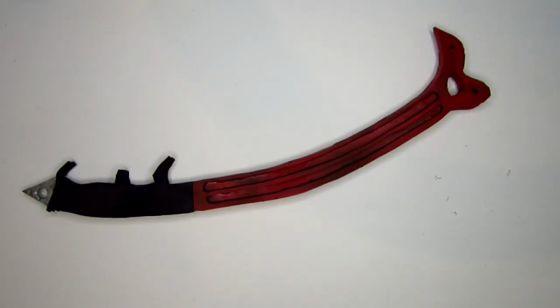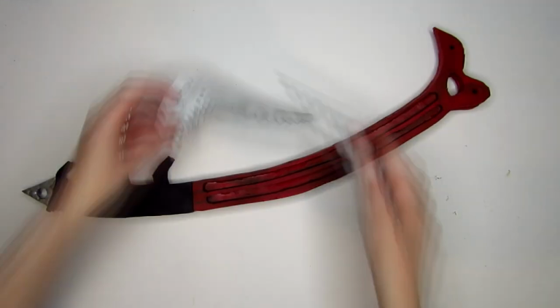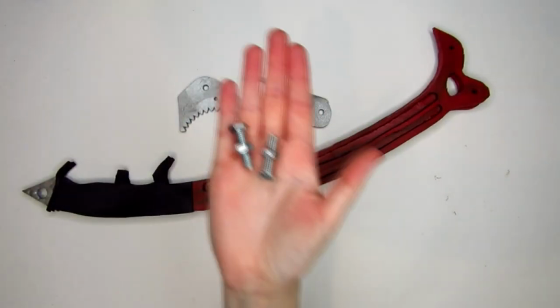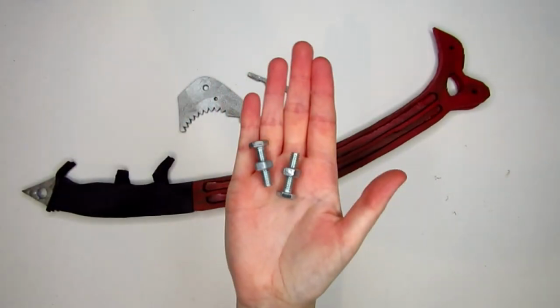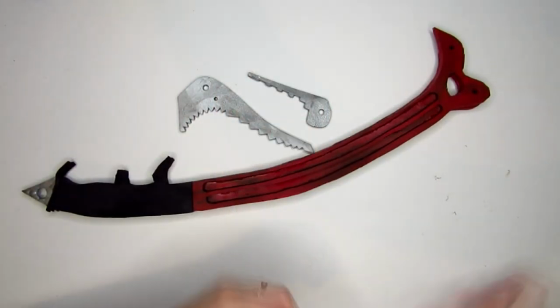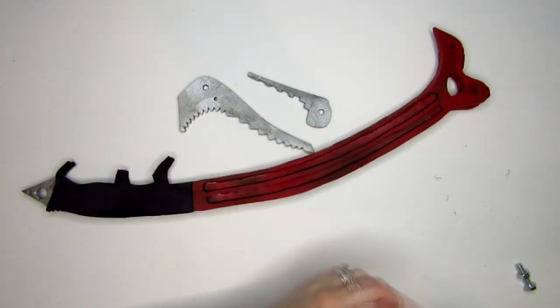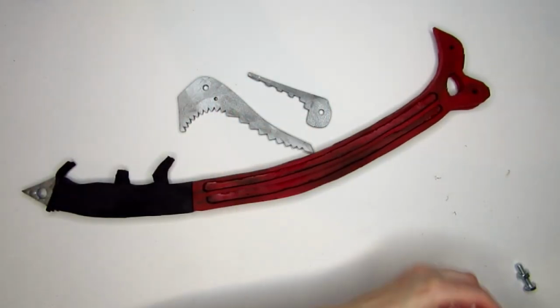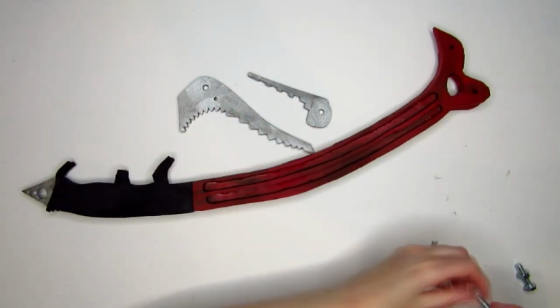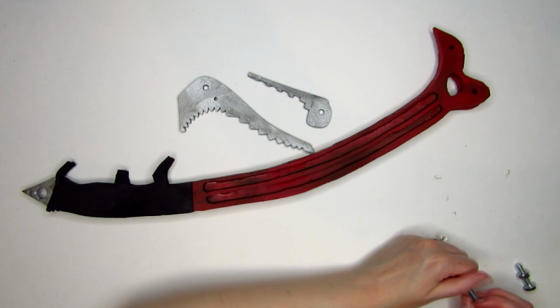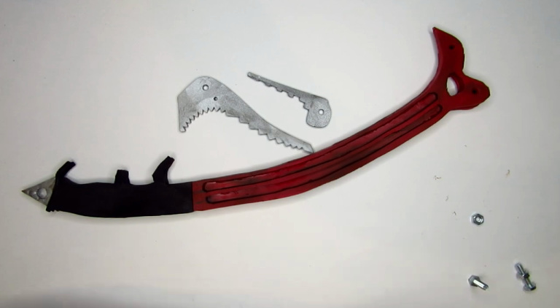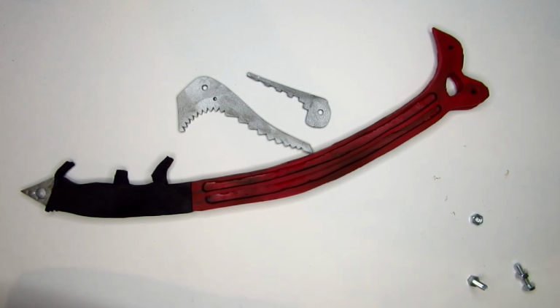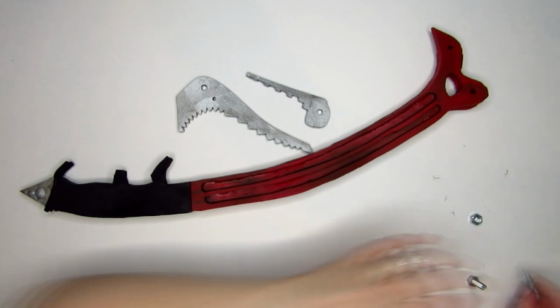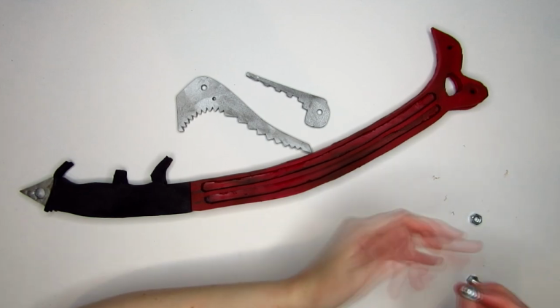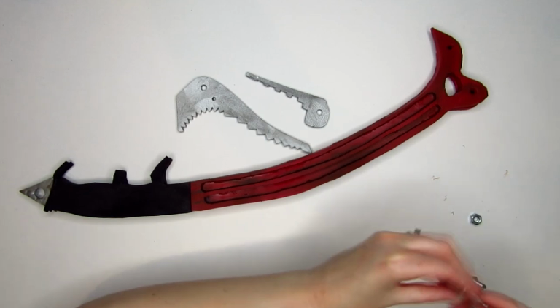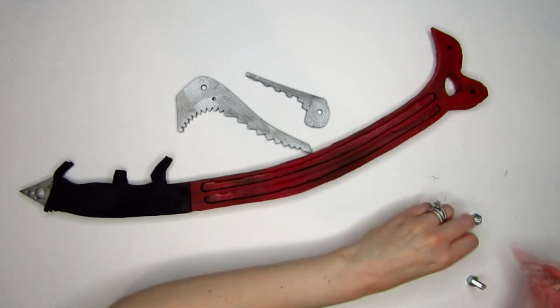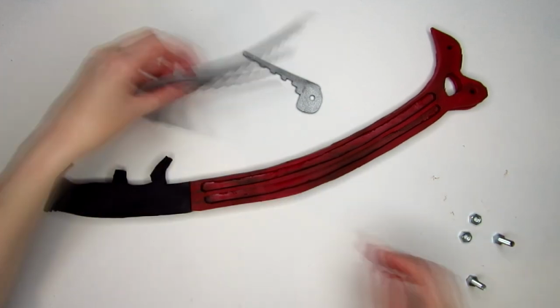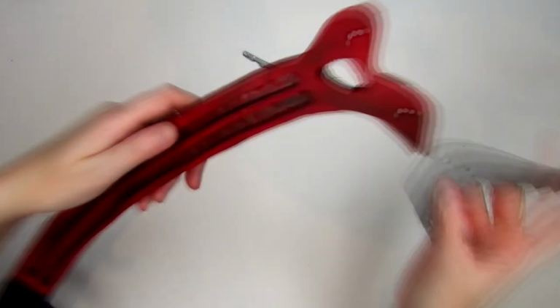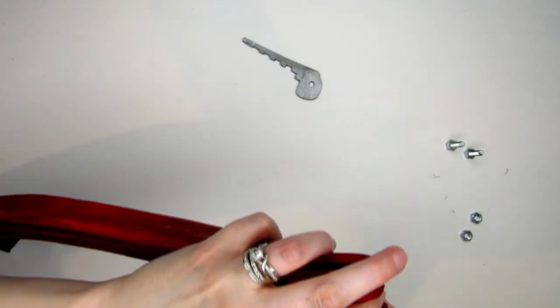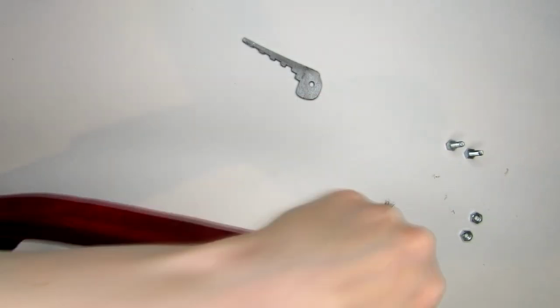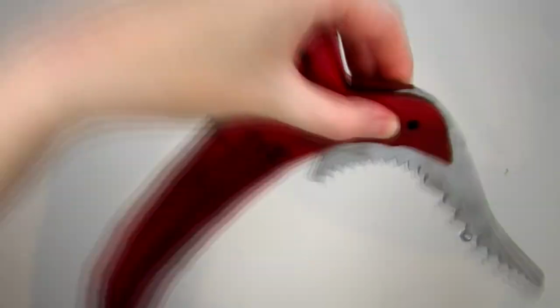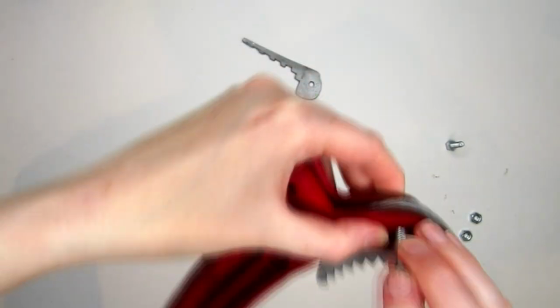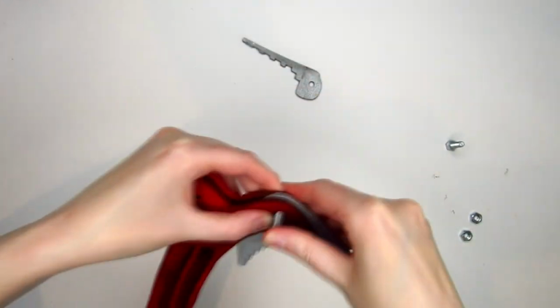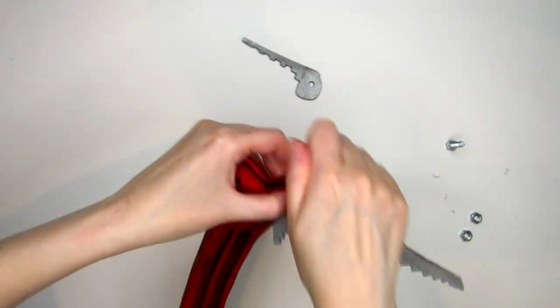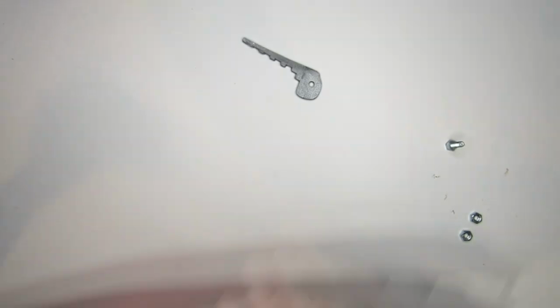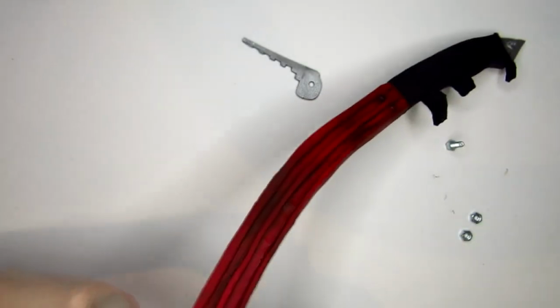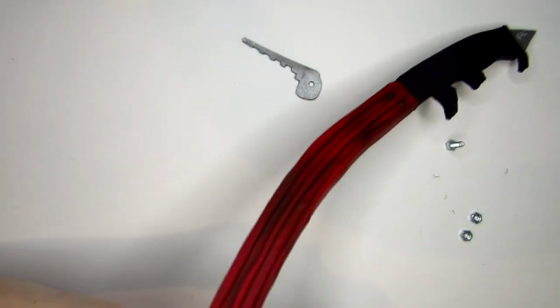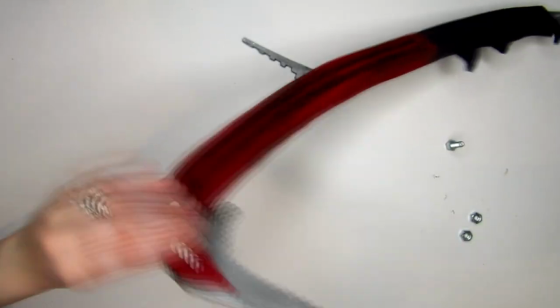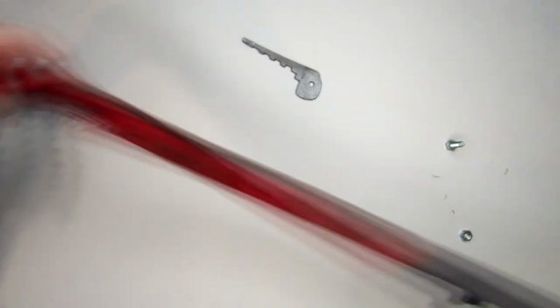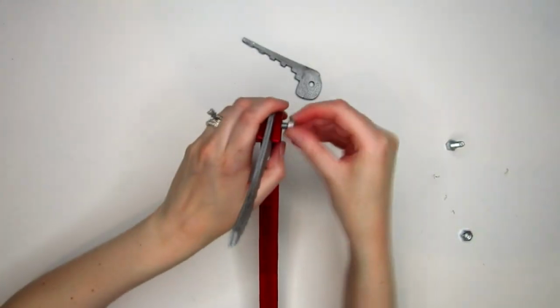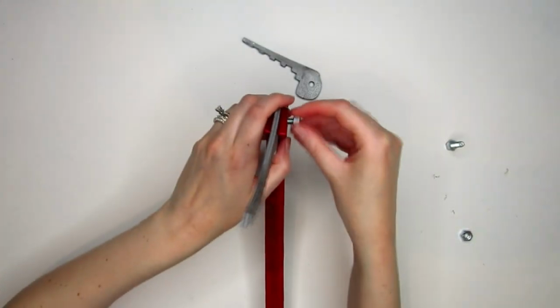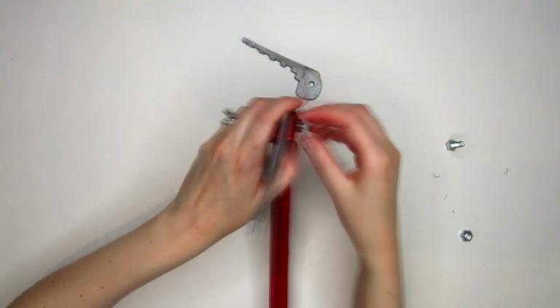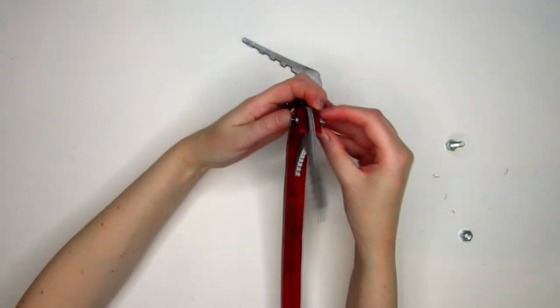Then I added a couple 1-inch hex head bolts, as seen in the reference photos. I believe there are 4 on the axe, but I wound up using just 3. Use 2 to attach the blades to the axe body.